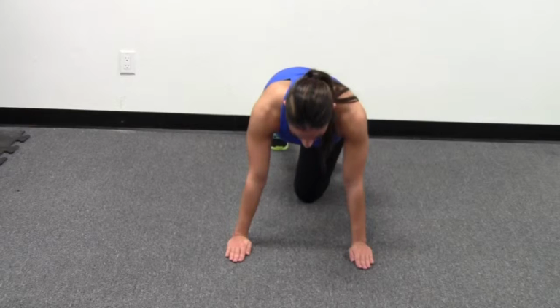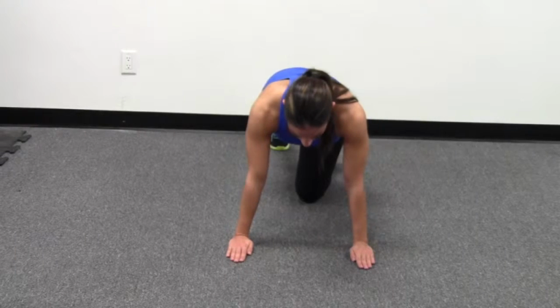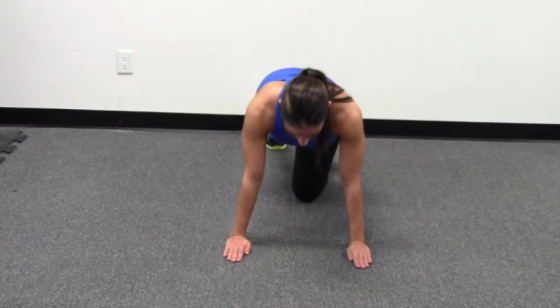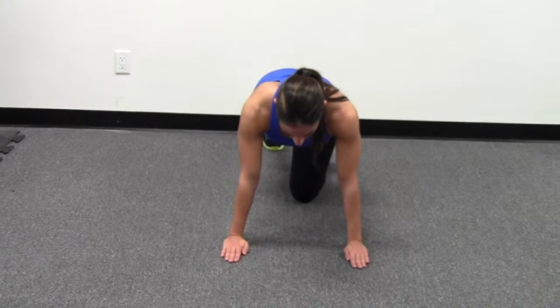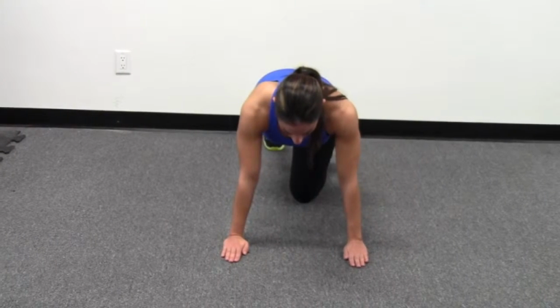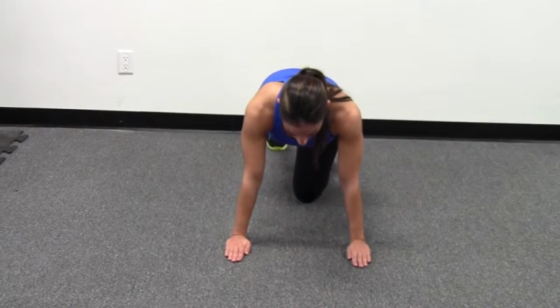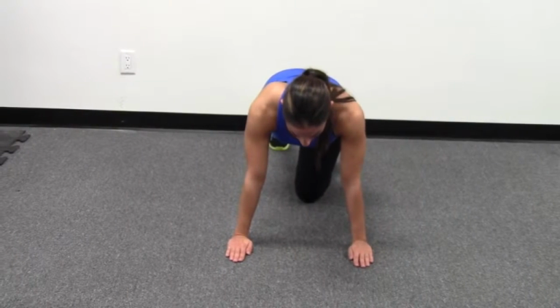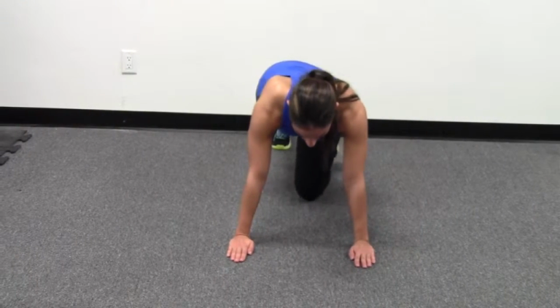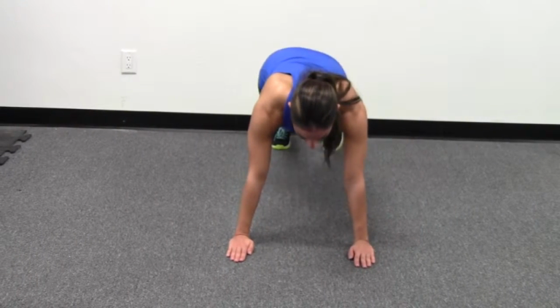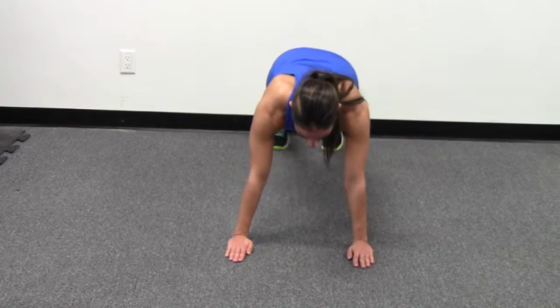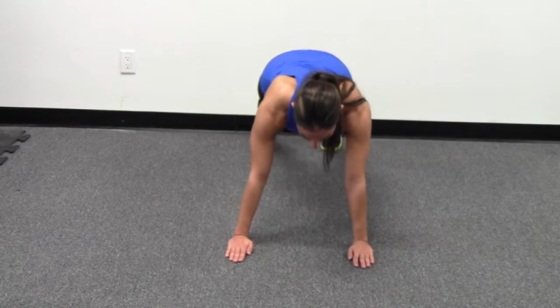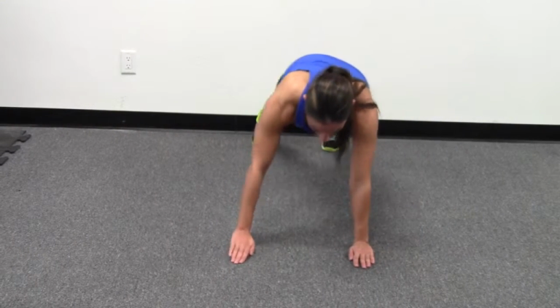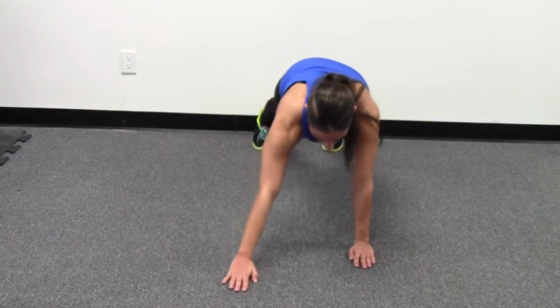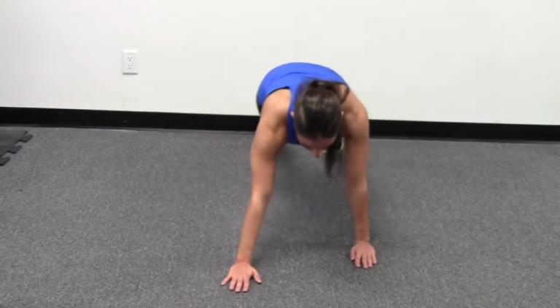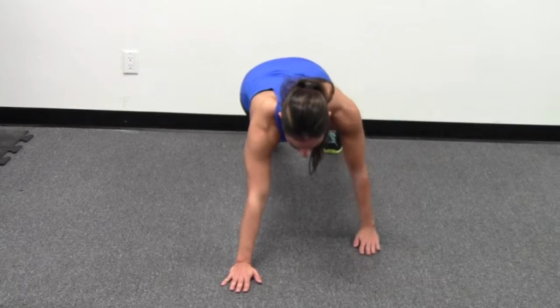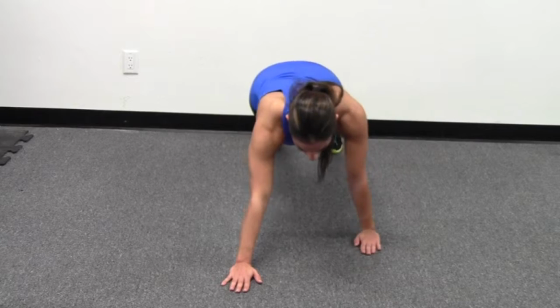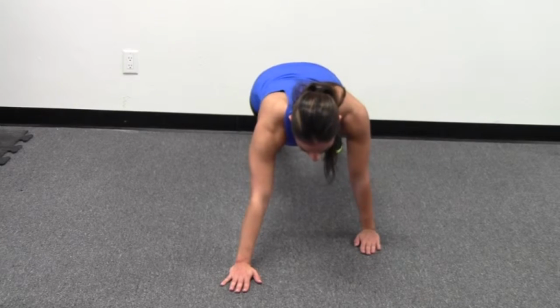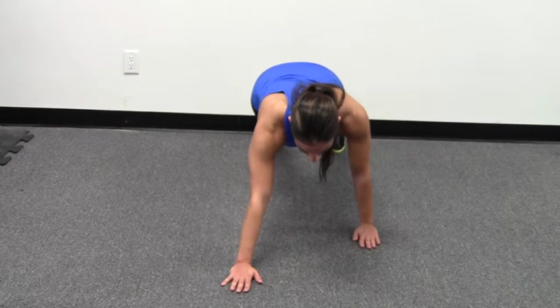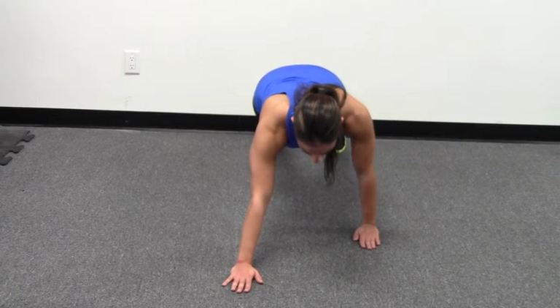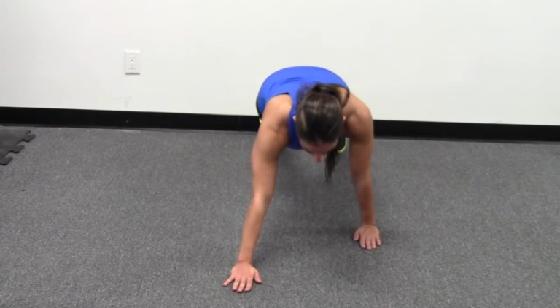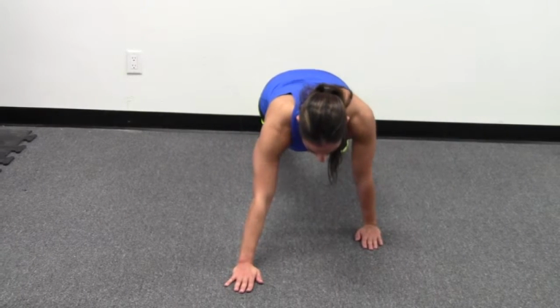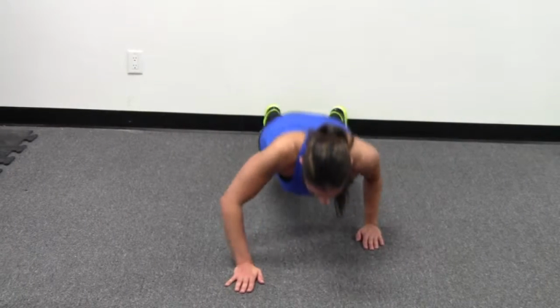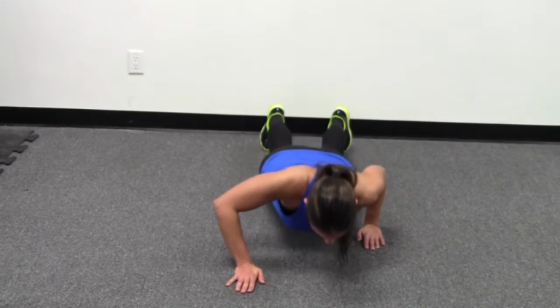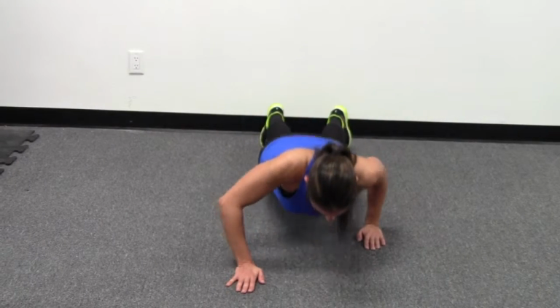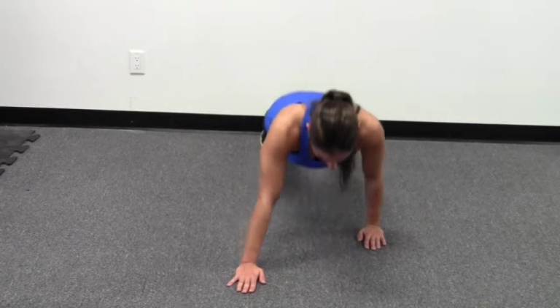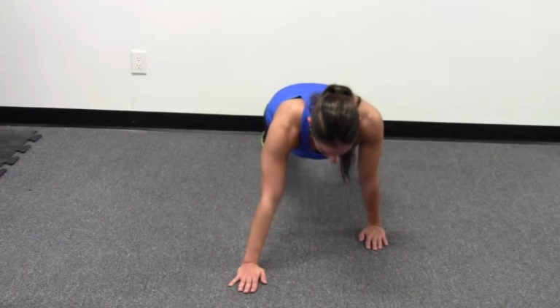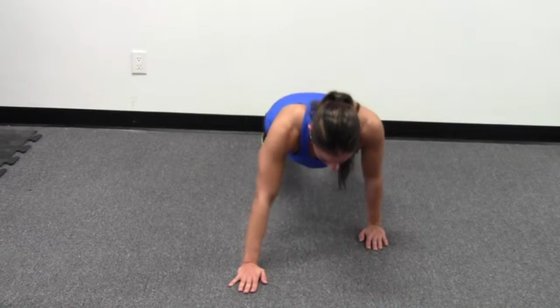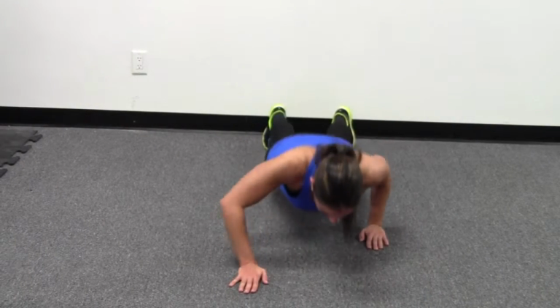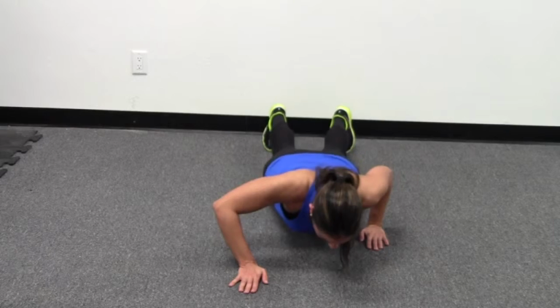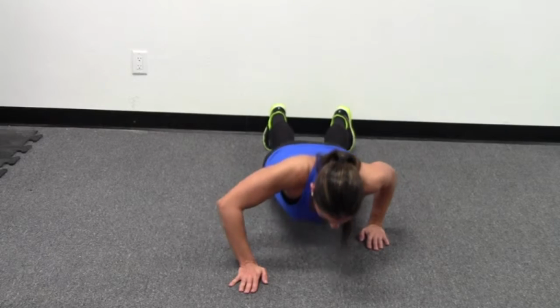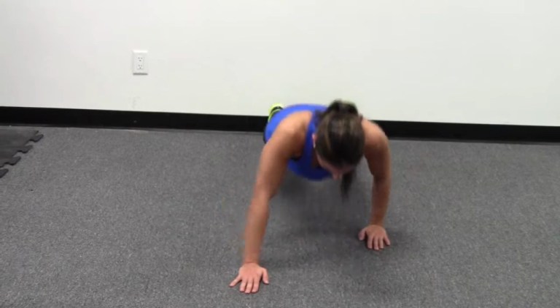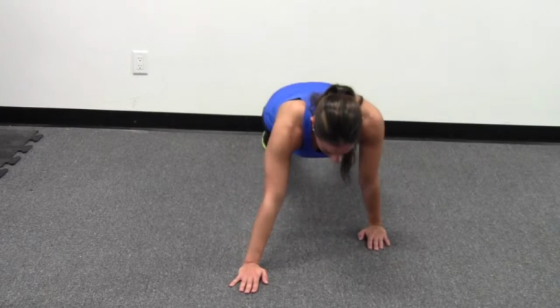The next exercise we'll be demonstrating is the staggered push-up. You're going to see that the left hand is back, the right hand is in front — drop into your push-up position. This is great for the shoulders and the chest.